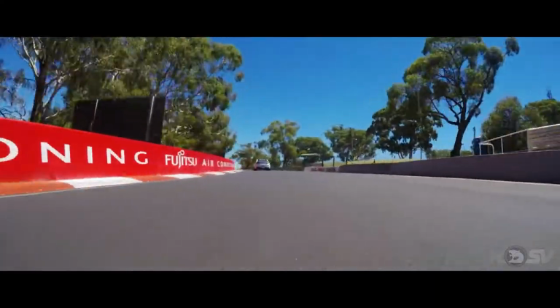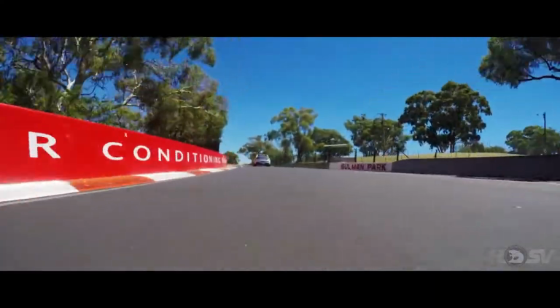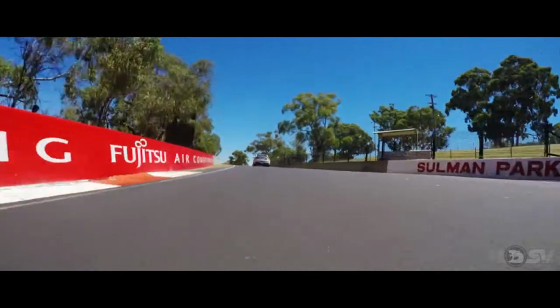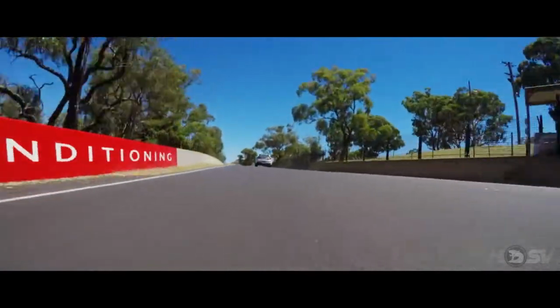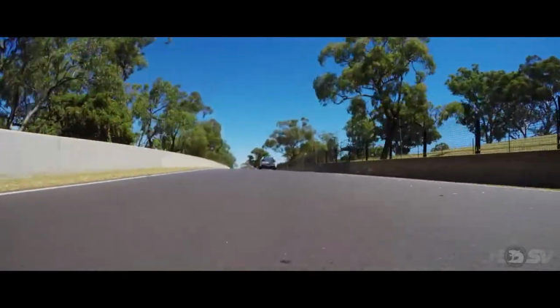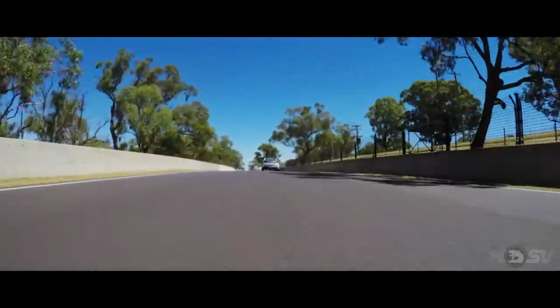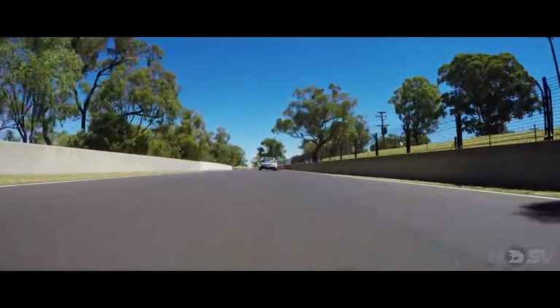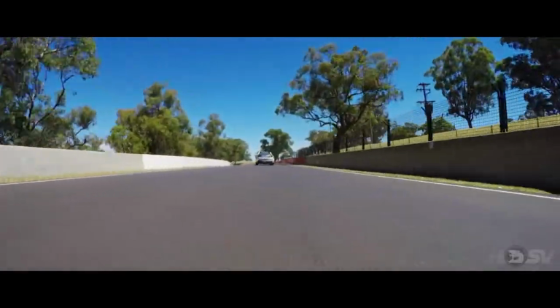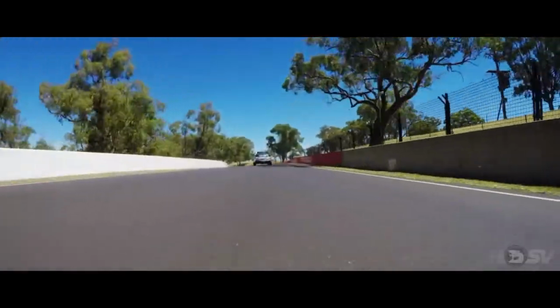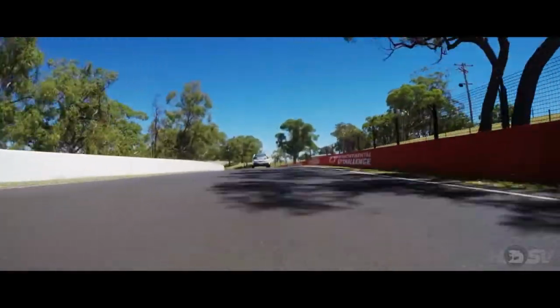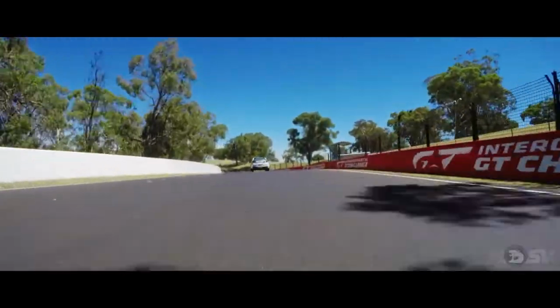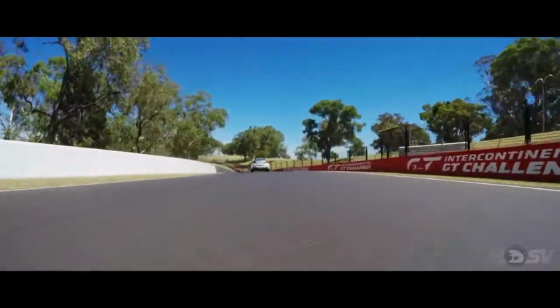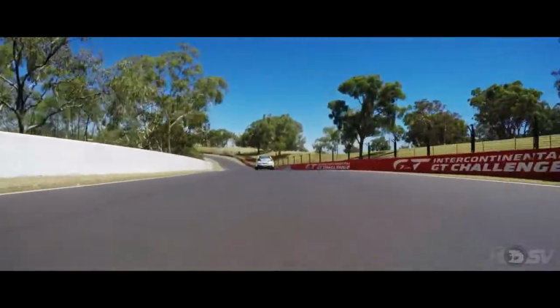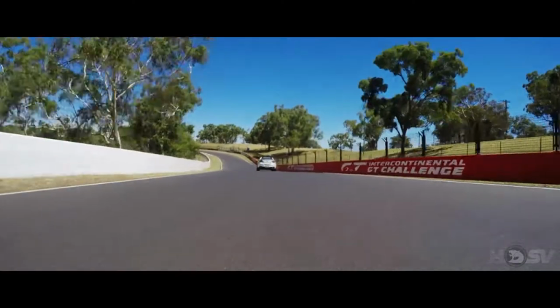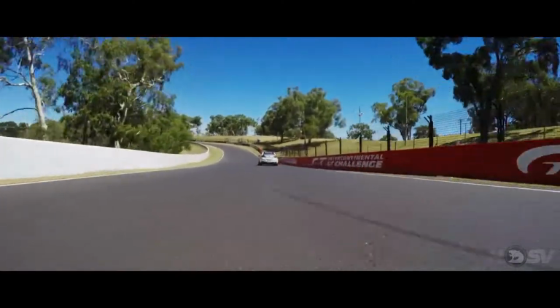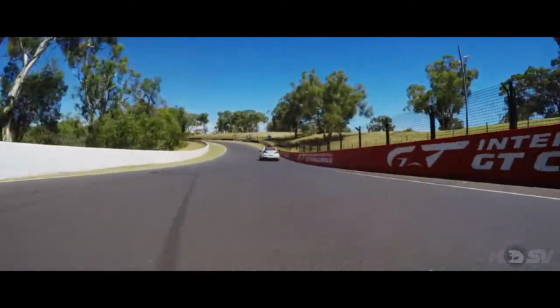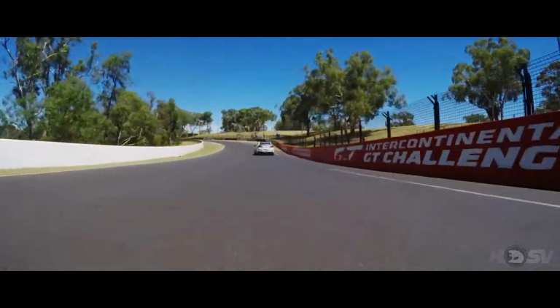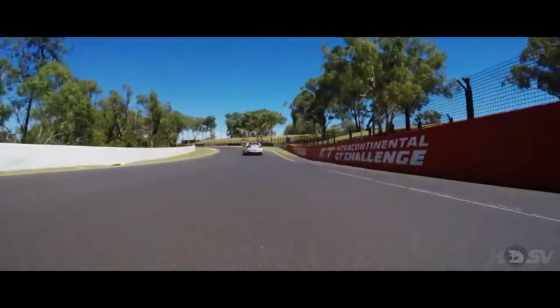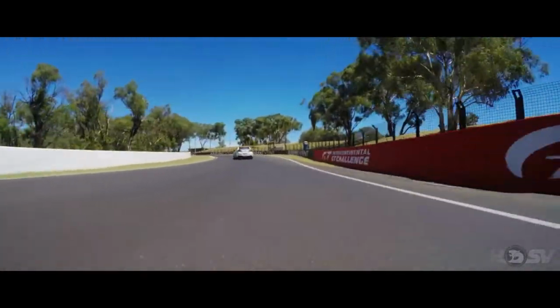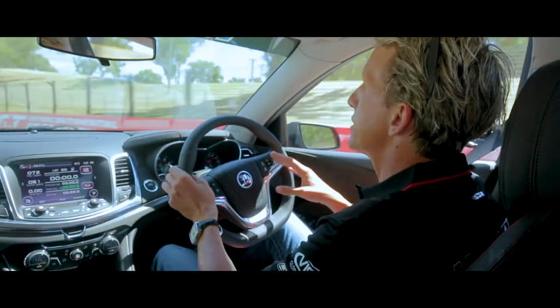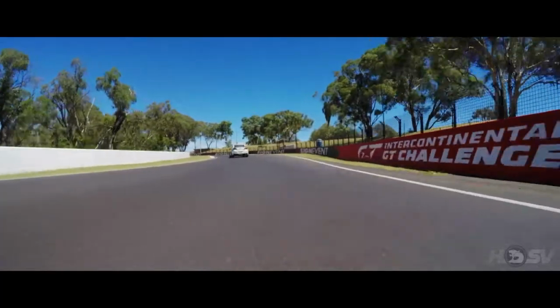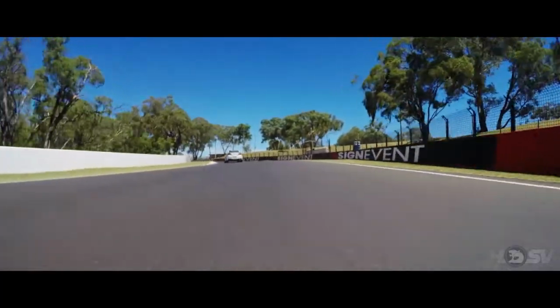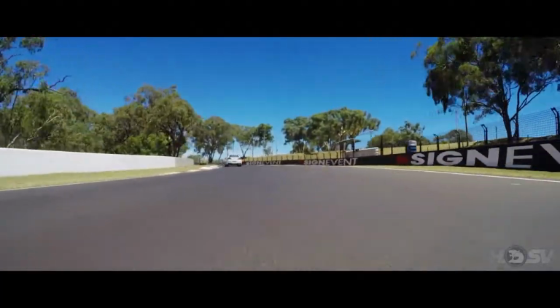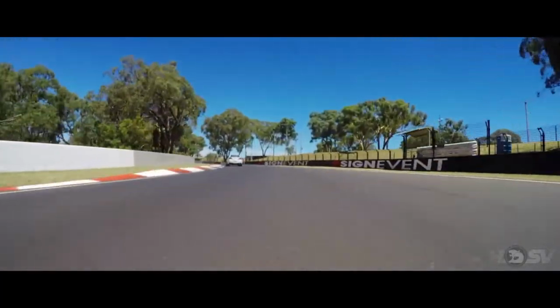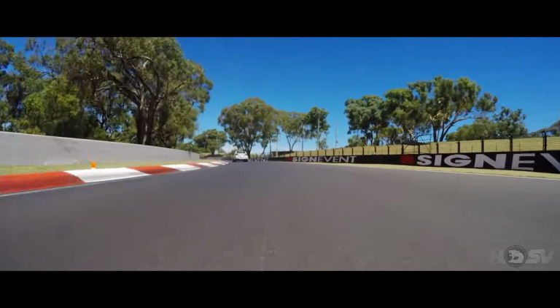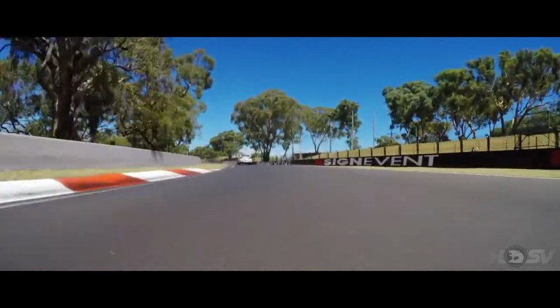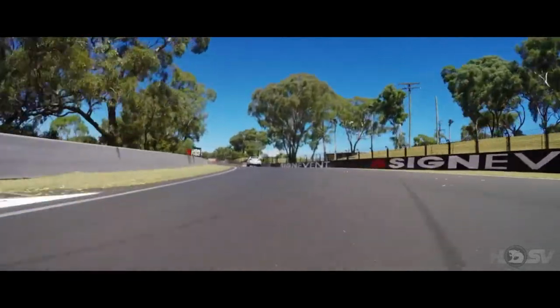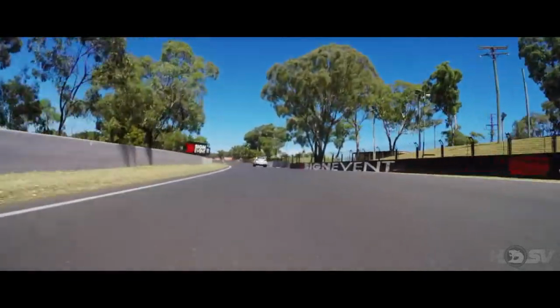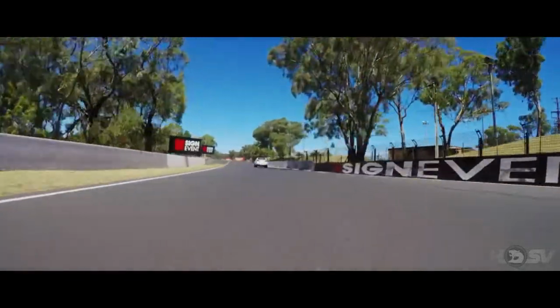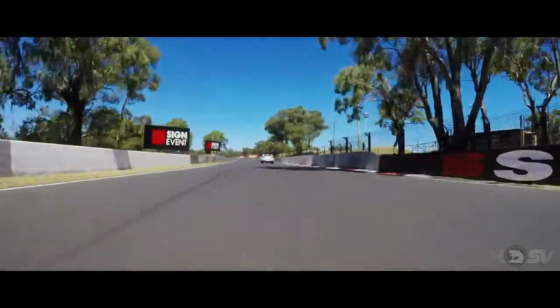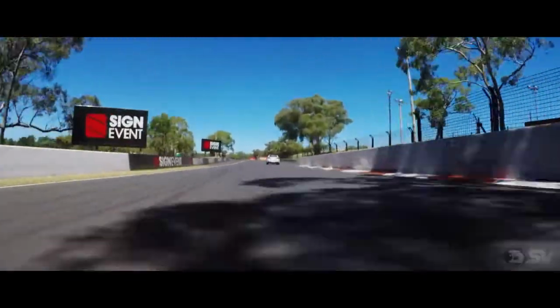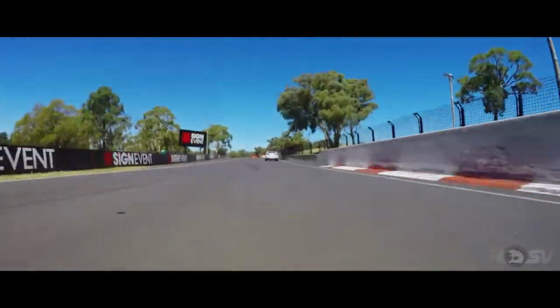And this is where the real roller coaster starts to happen as you come through here, but this is now all about being able to control the momentum of the car. As you come down here into the grate, this is super fast down through here — it's a small lift, a little touch of the brakes, and it's an early turn in here.